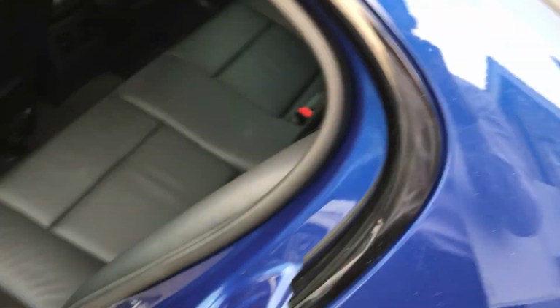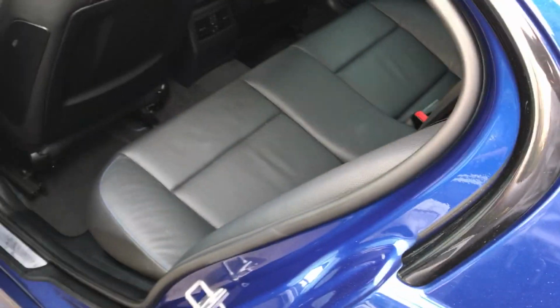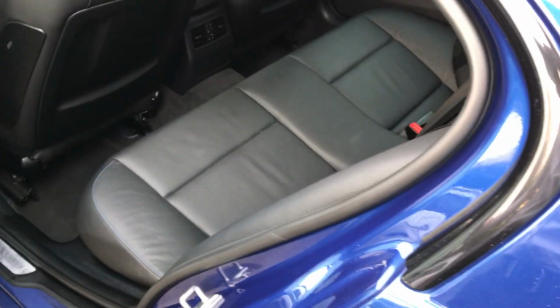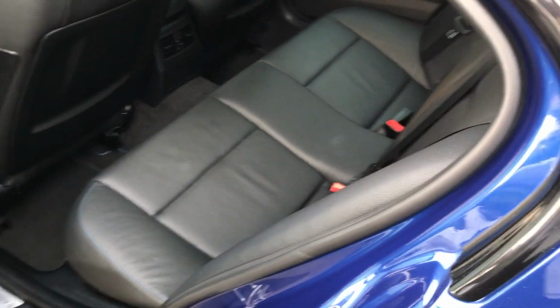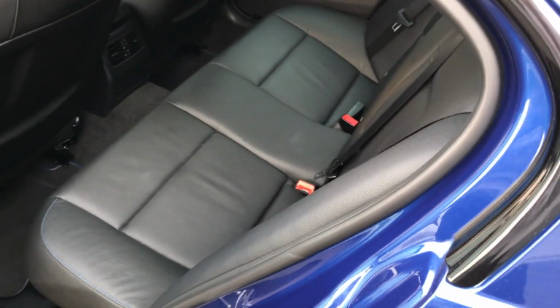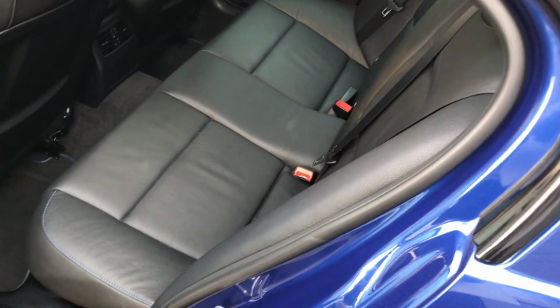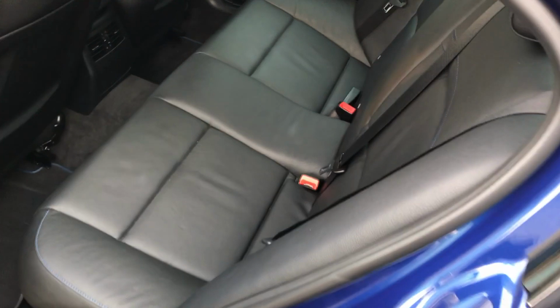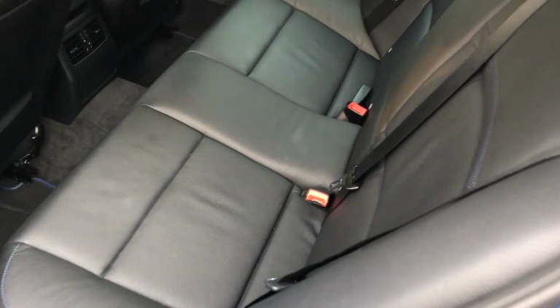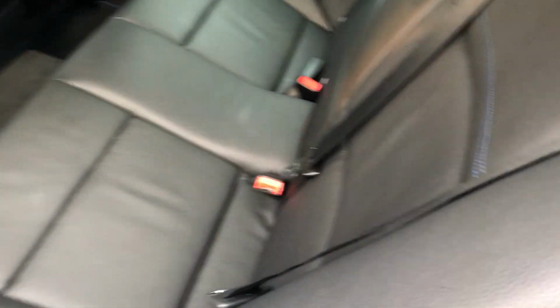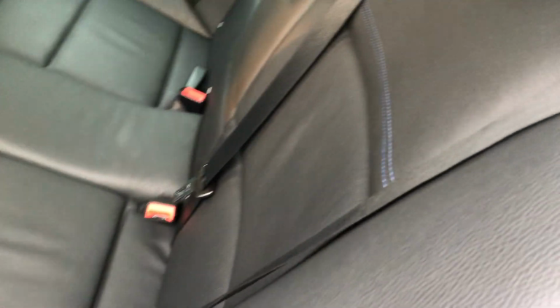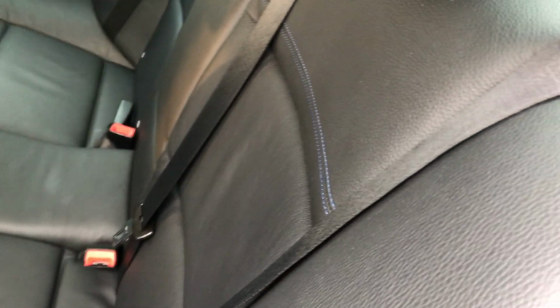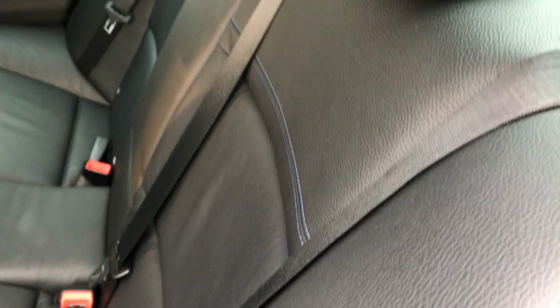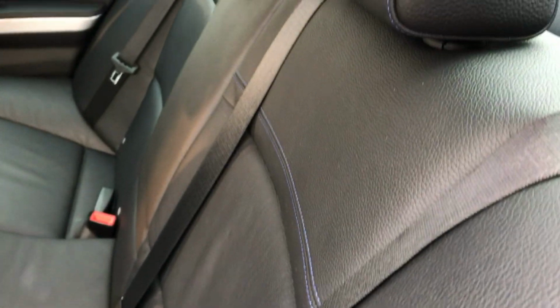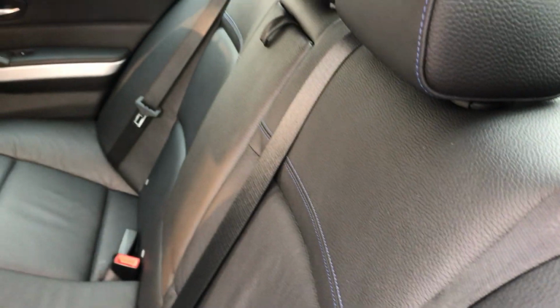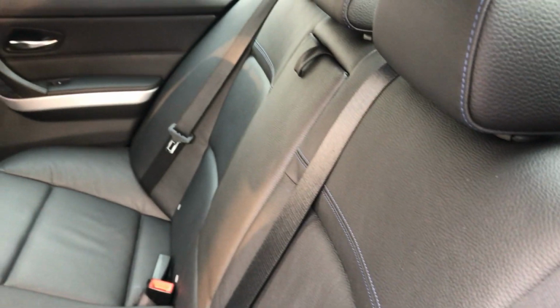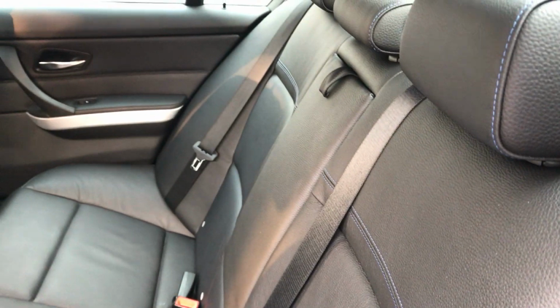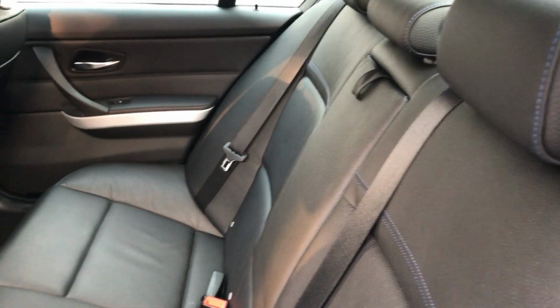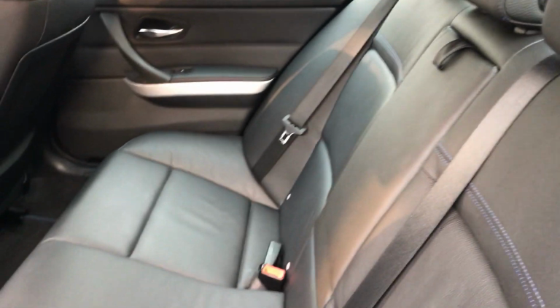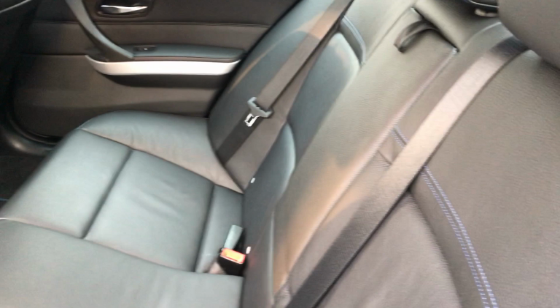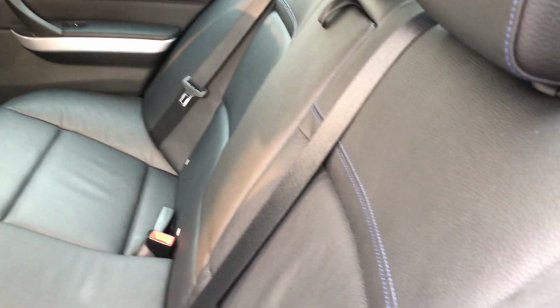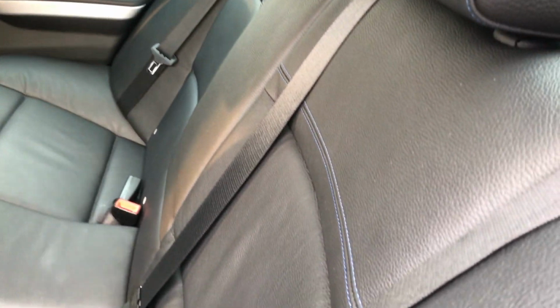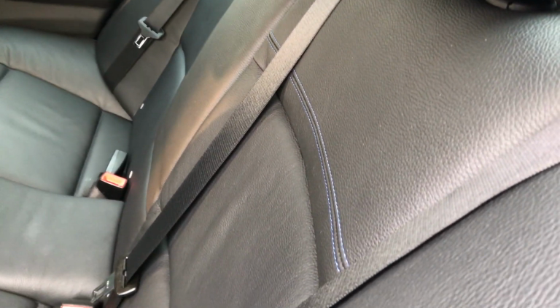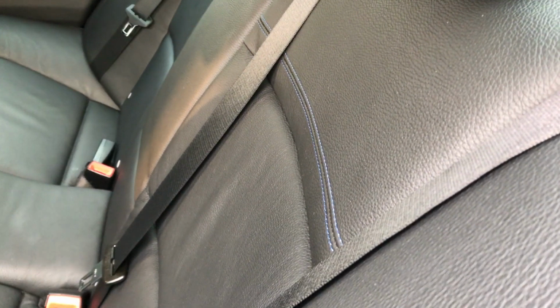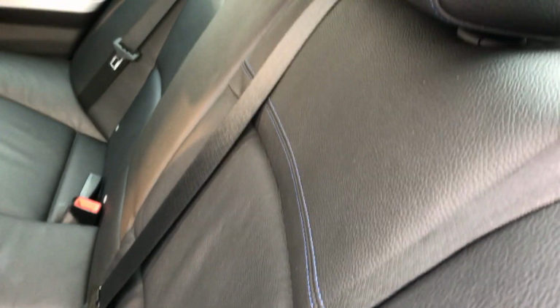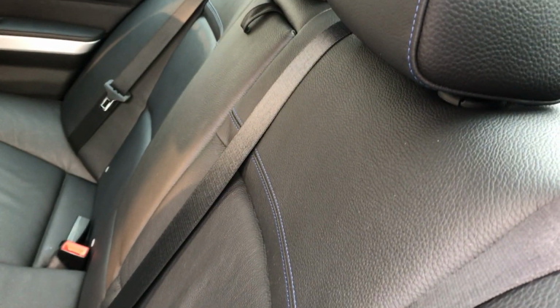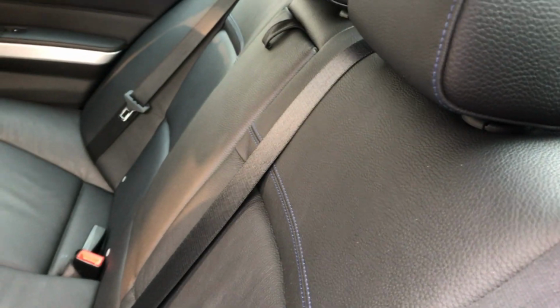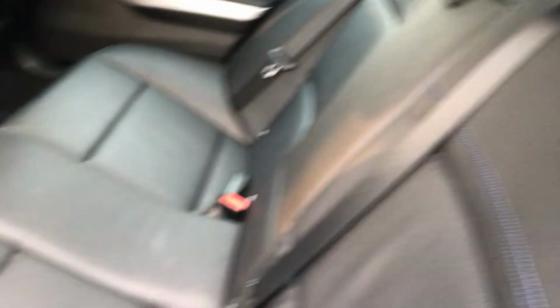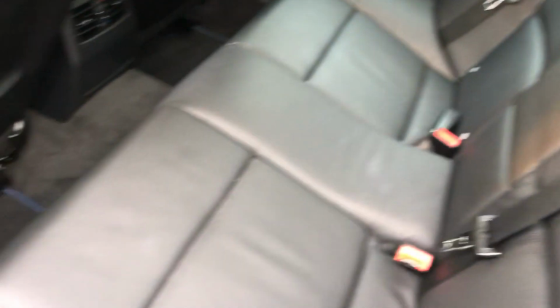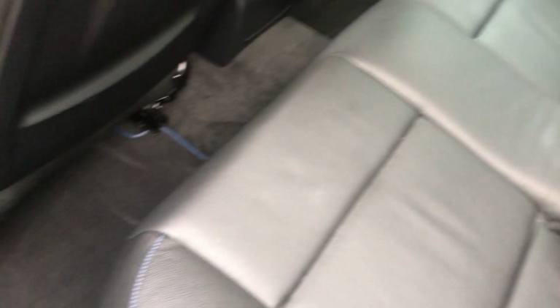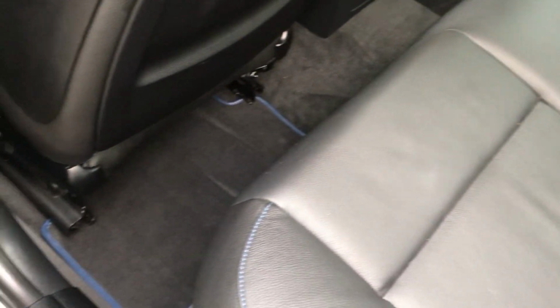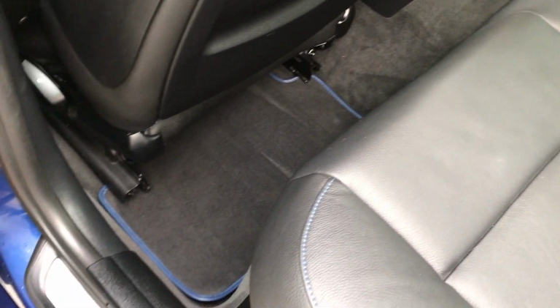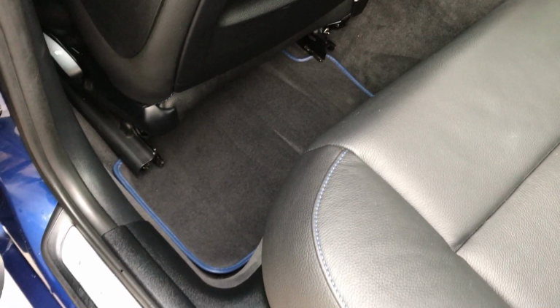Have a look in the rear here — you've got full leather throughout this car. The rear seats look like they've barely been used. As you can see, you've got the blue stitching, and it's also got the blue outline around the mats.